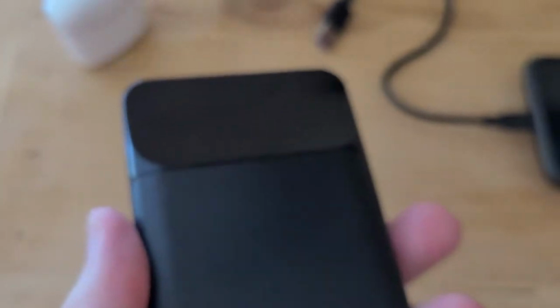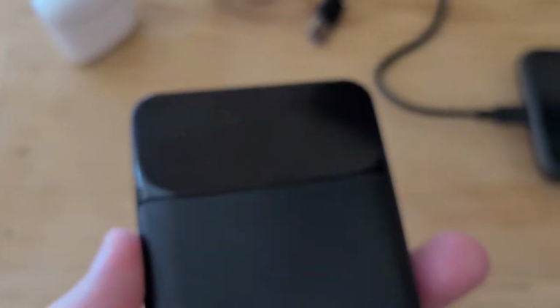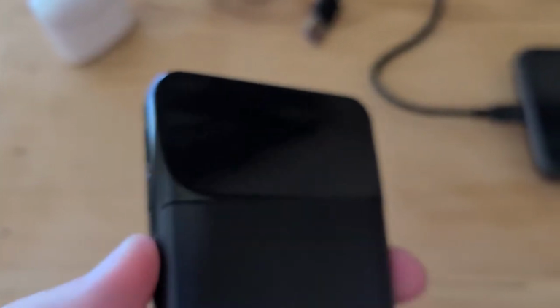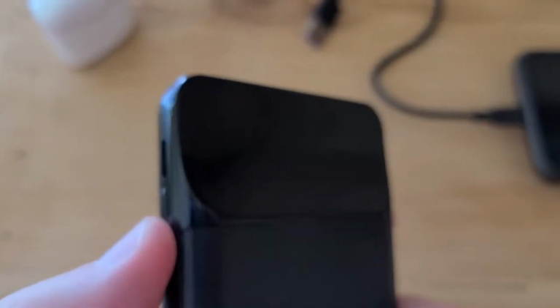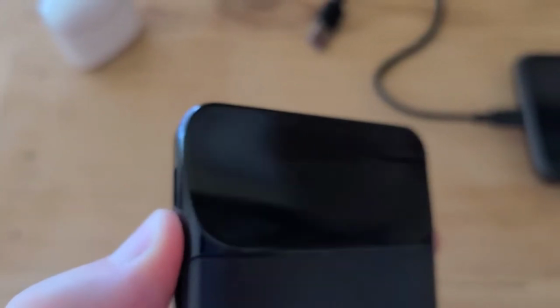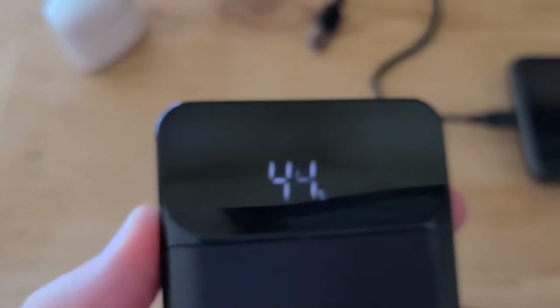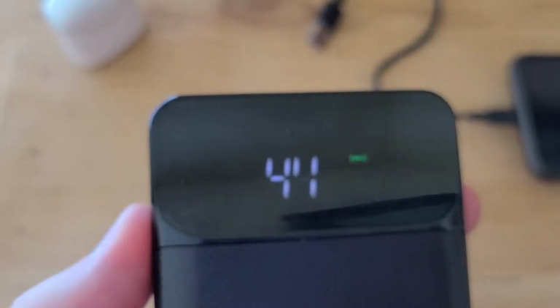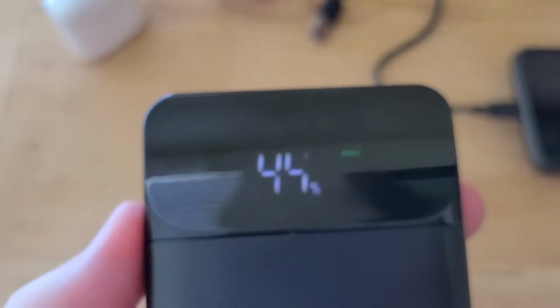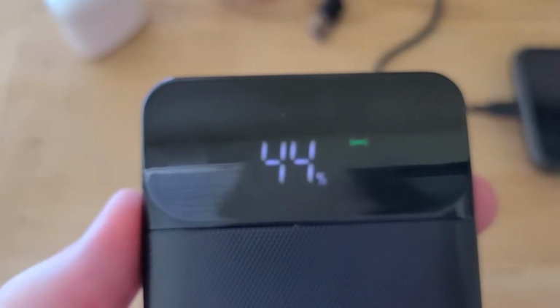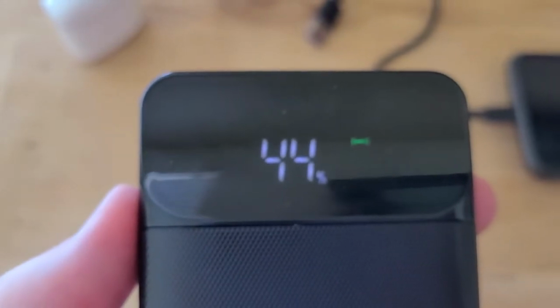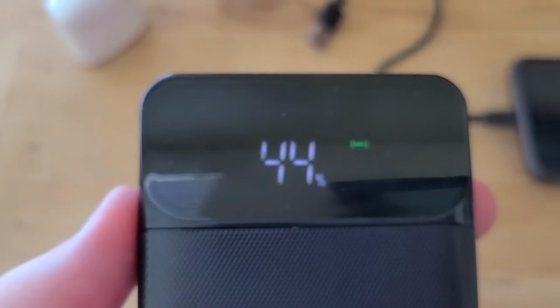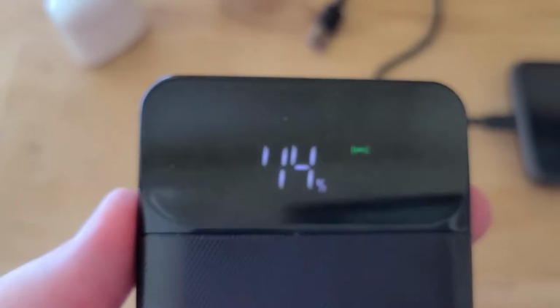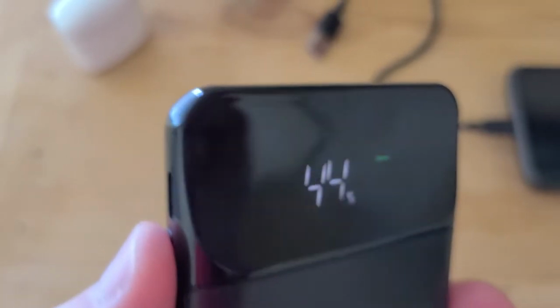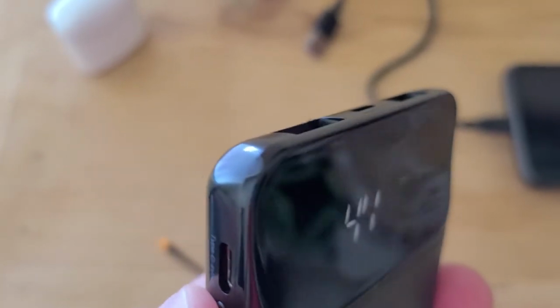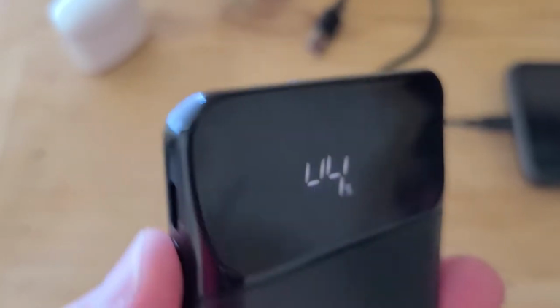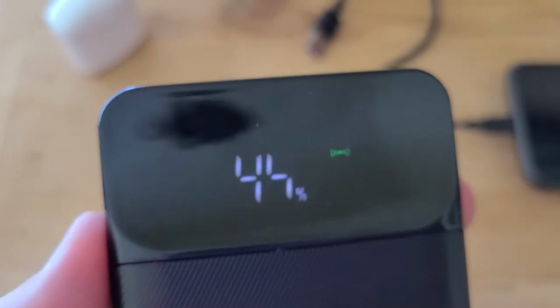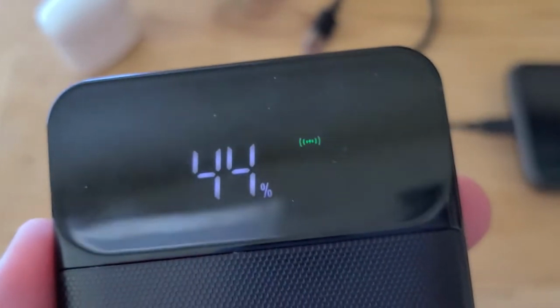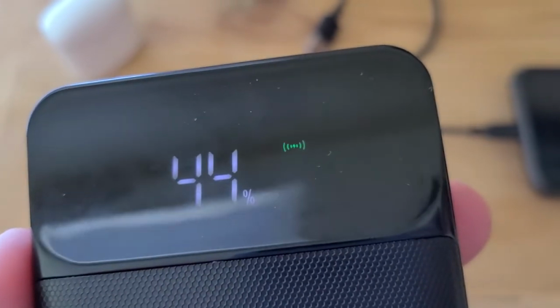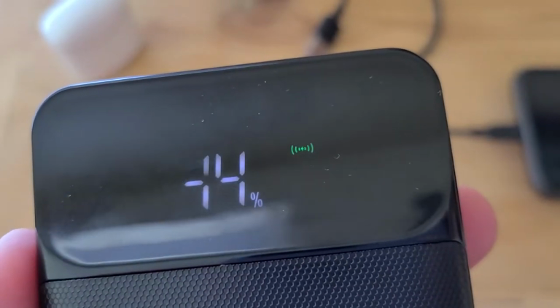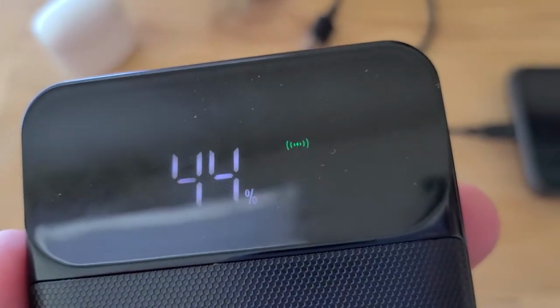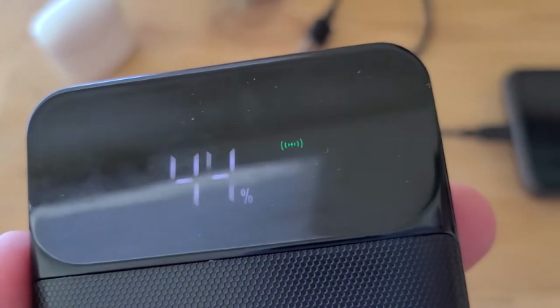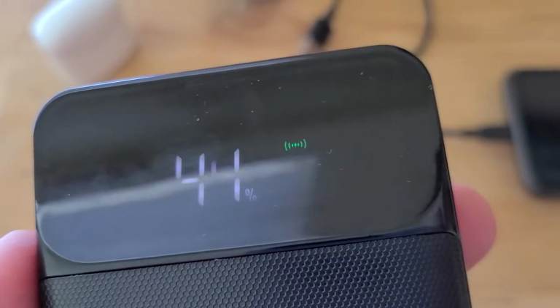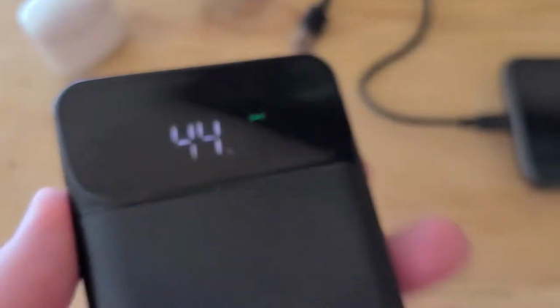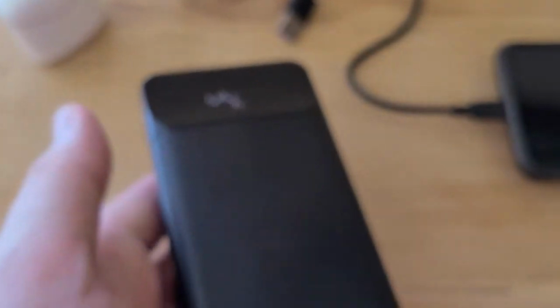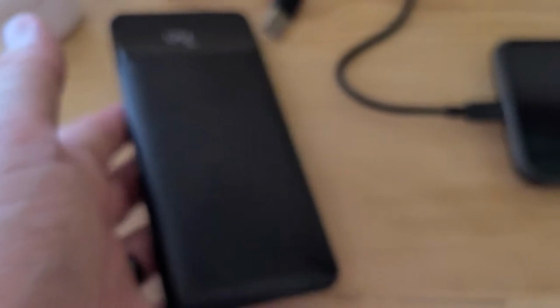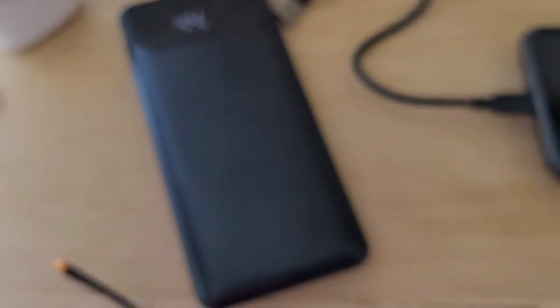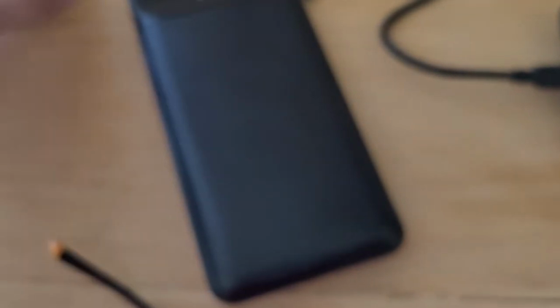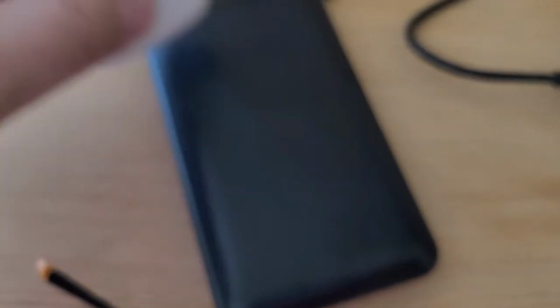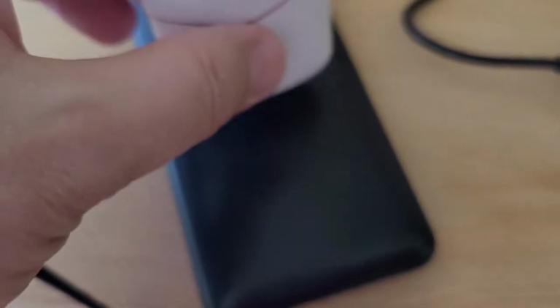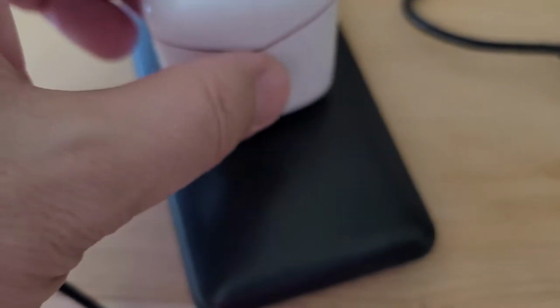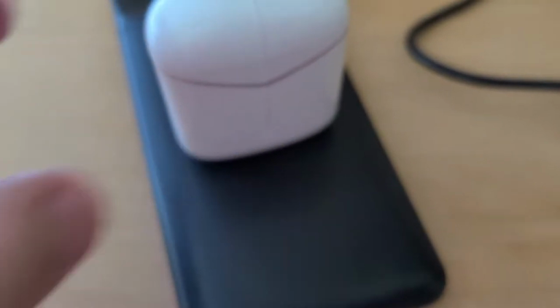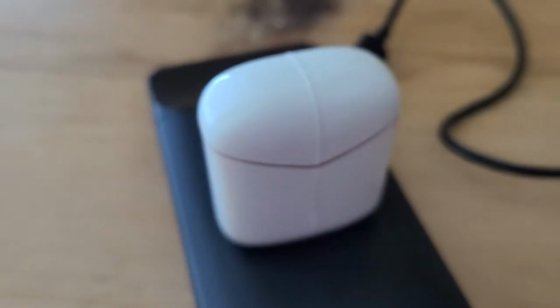So what I like about this: one, it has all those different charging ports, but two, if you see right there, it has that little green dot, and that is for wireless charging.